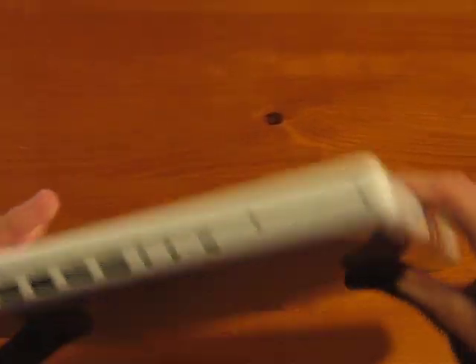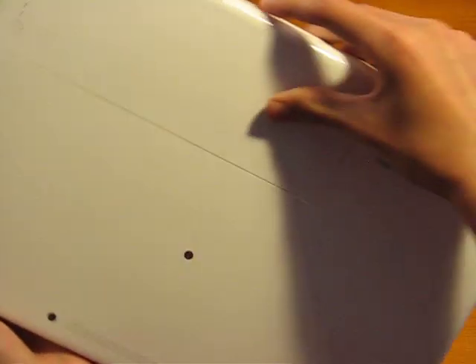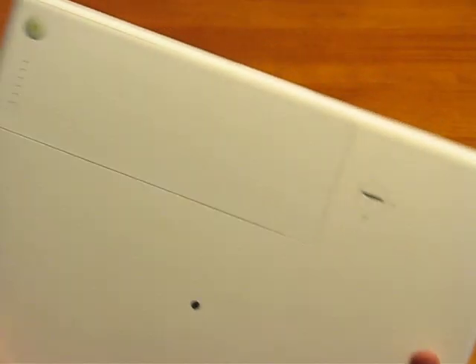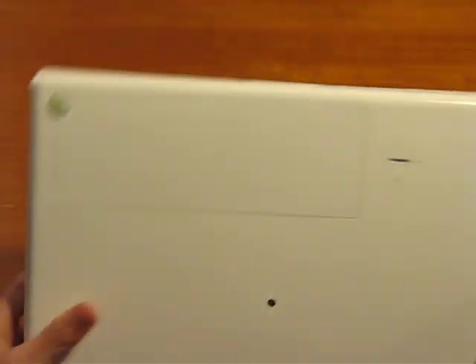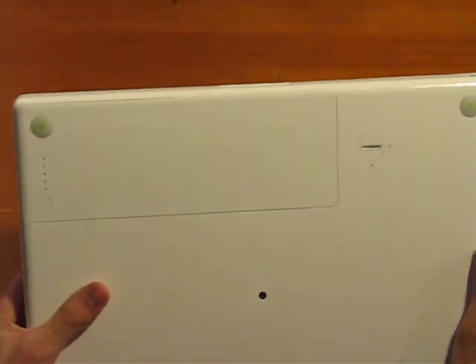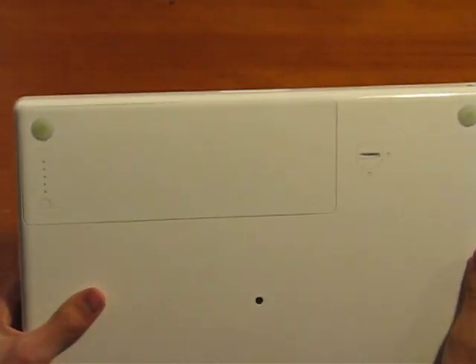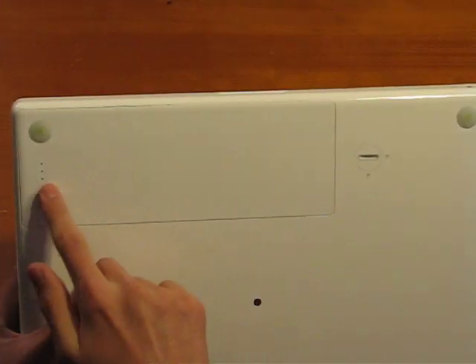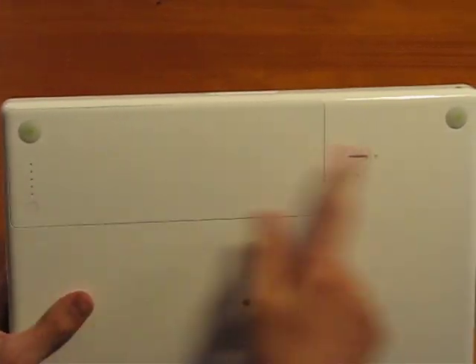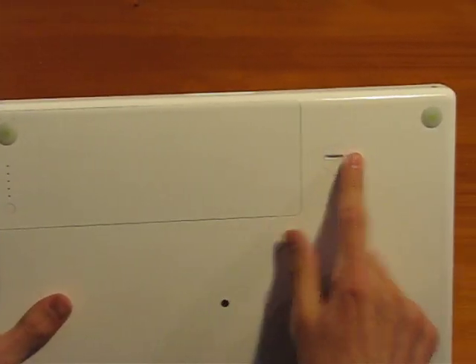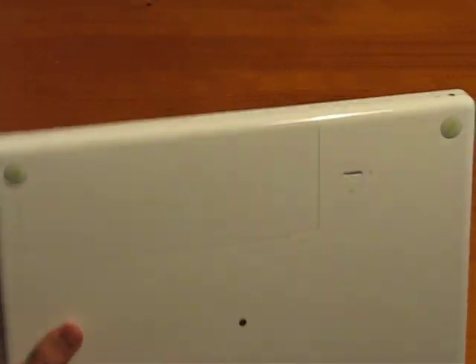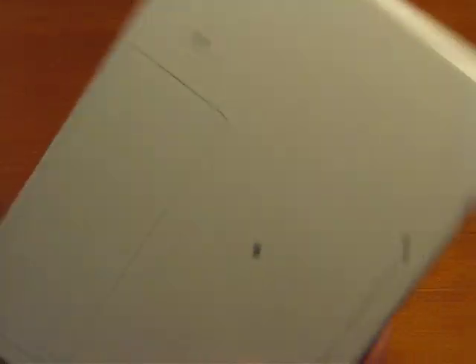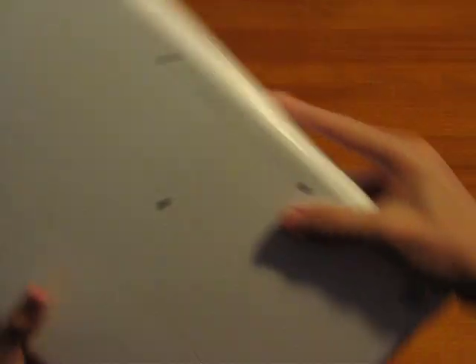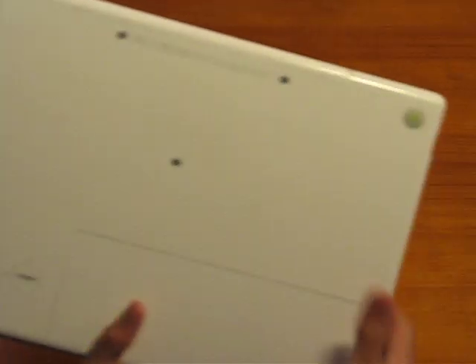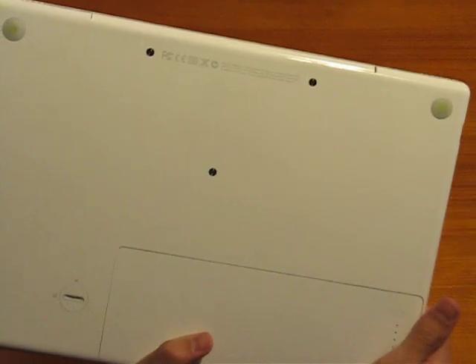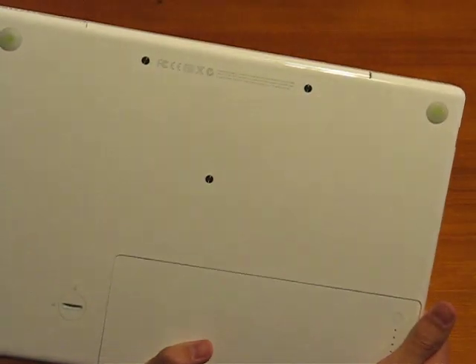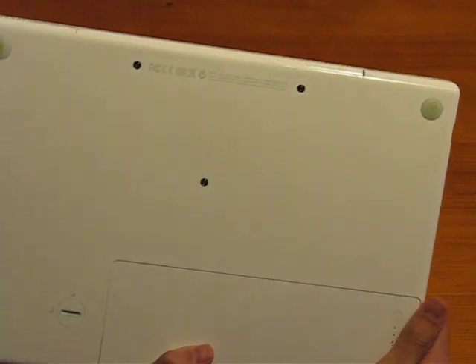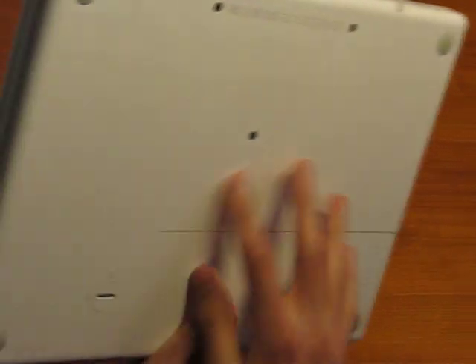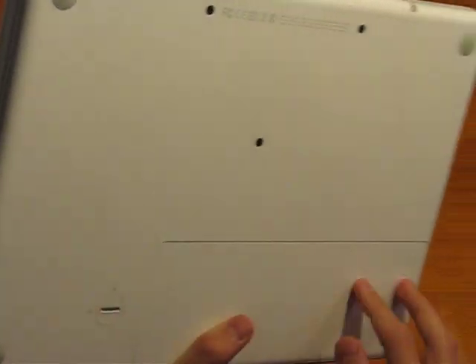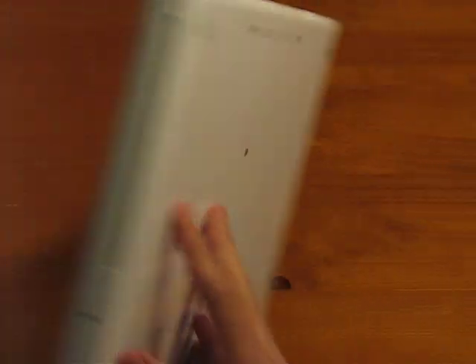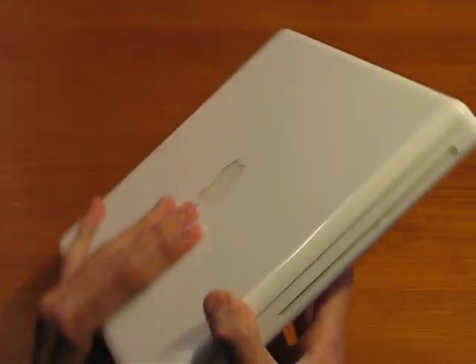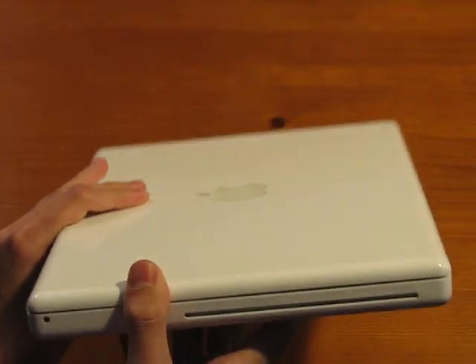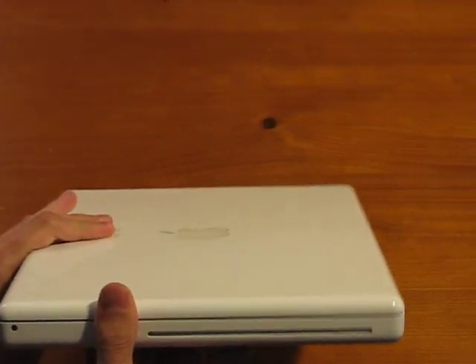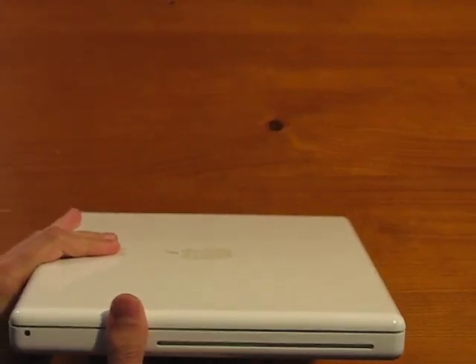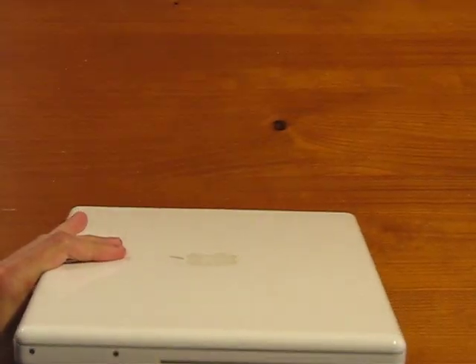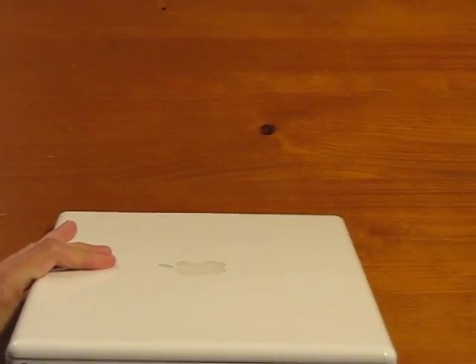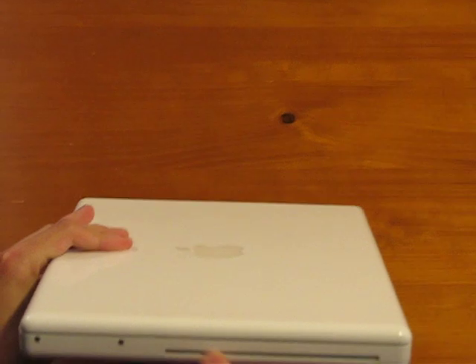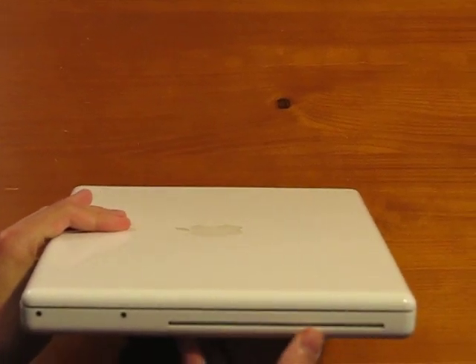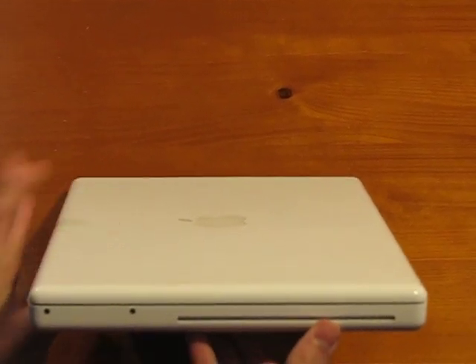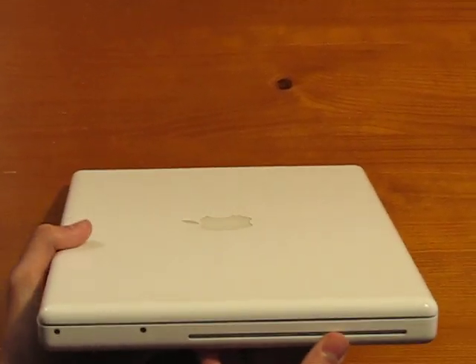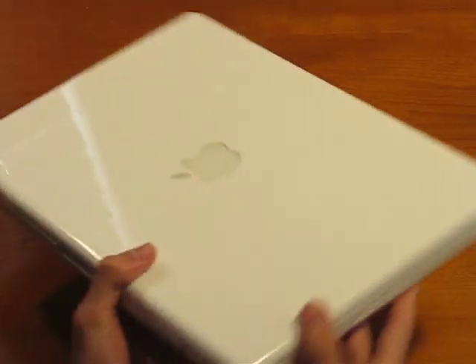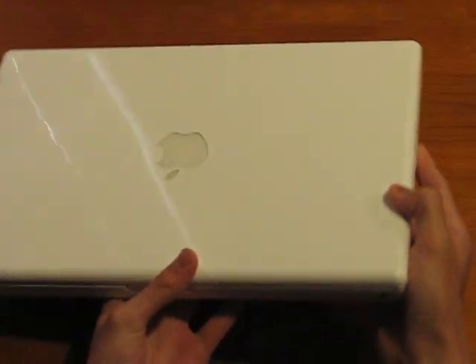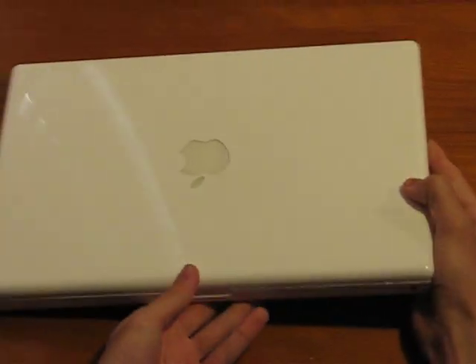On the bottom, we've got the battery and battery lock — unlock. And we've got our feet. And then on the other side we have the disk drive. I think it's just a combo drive — I don't think it burns.